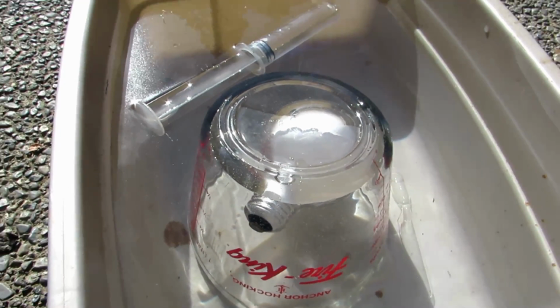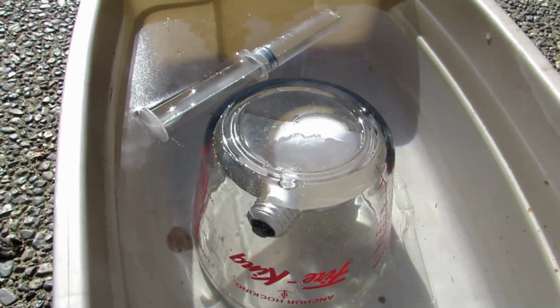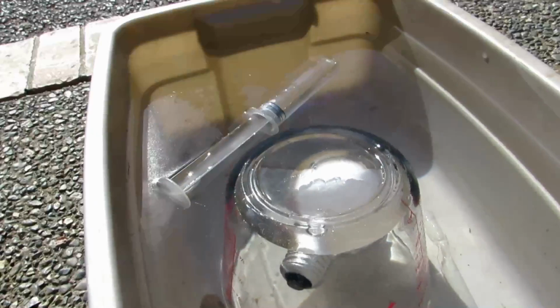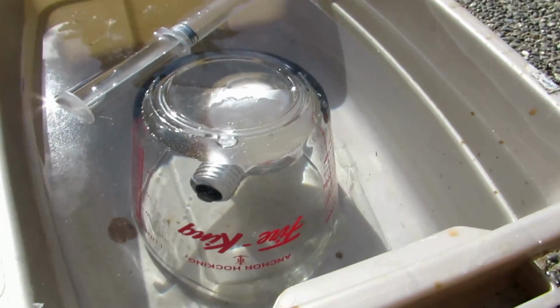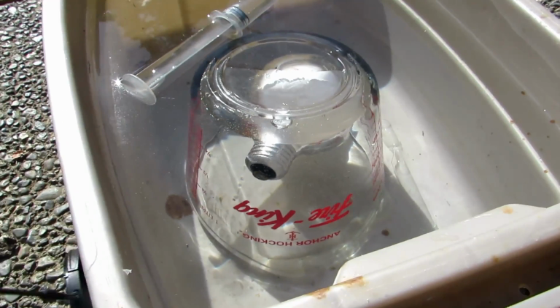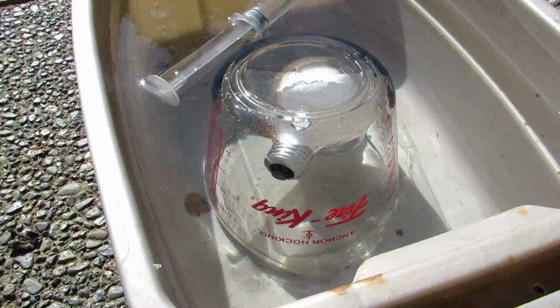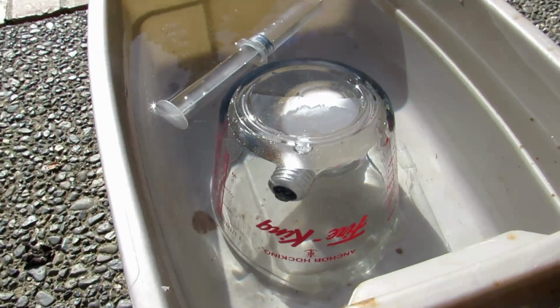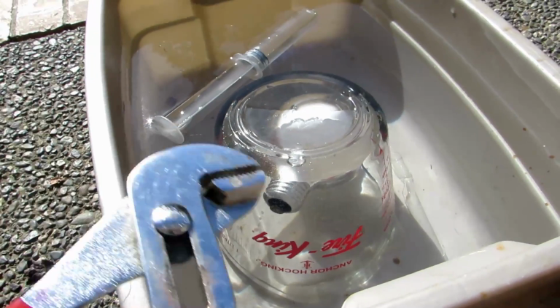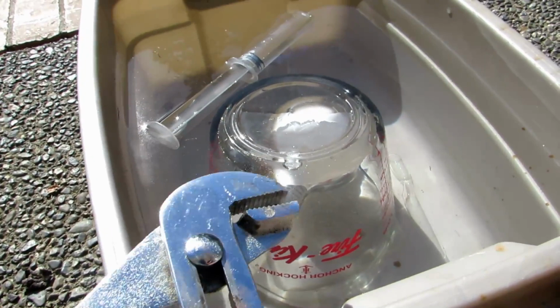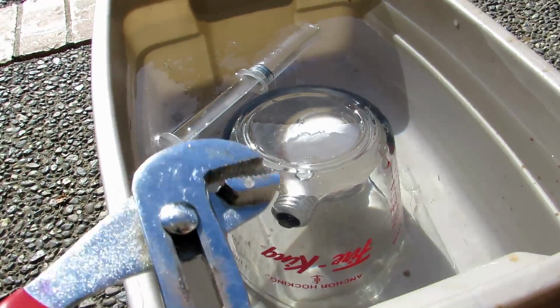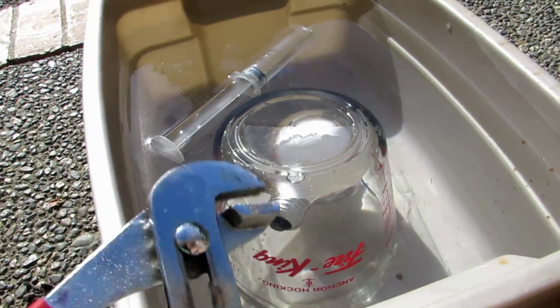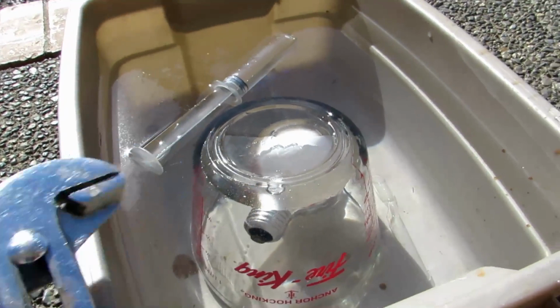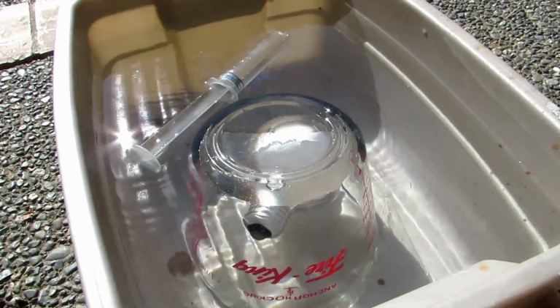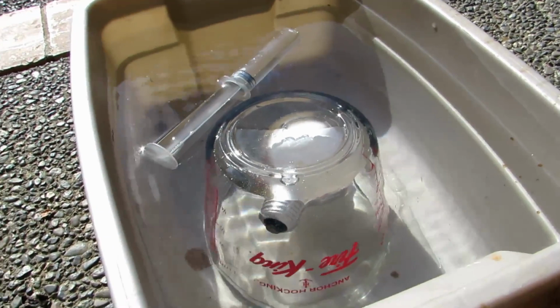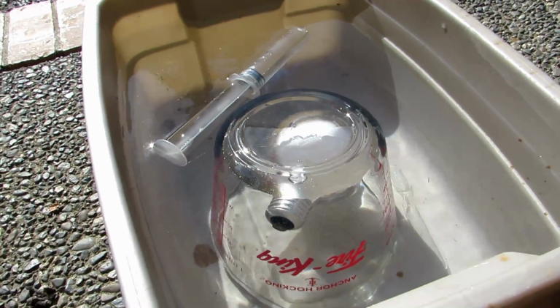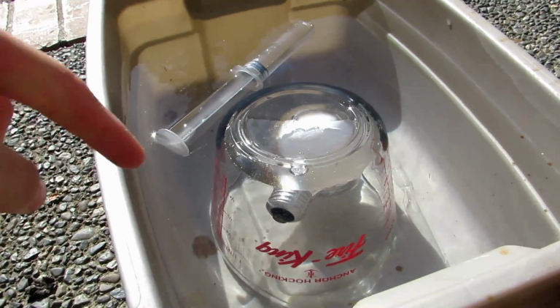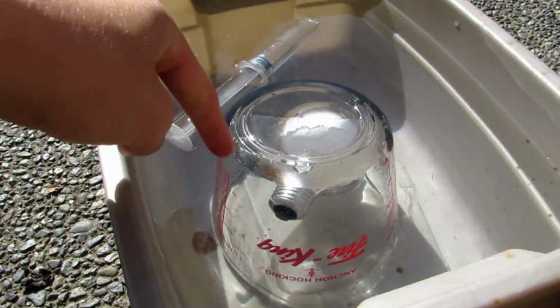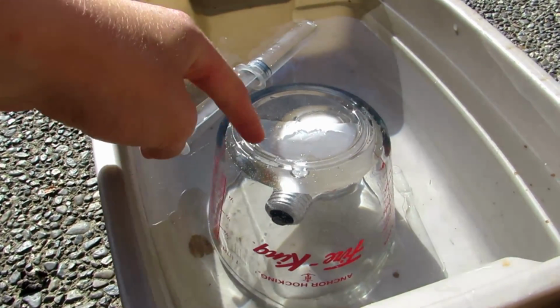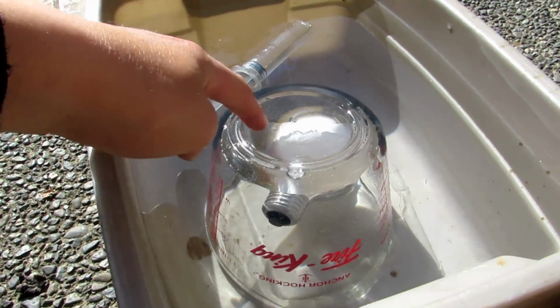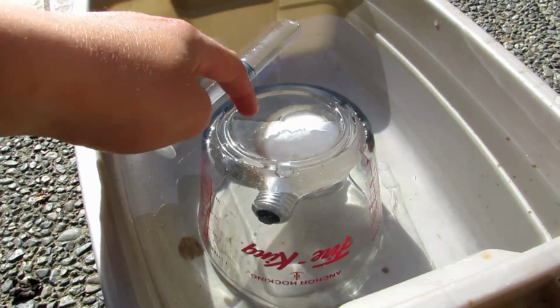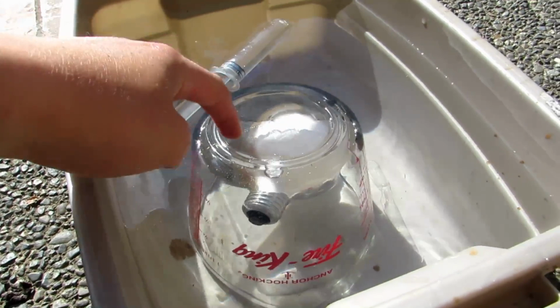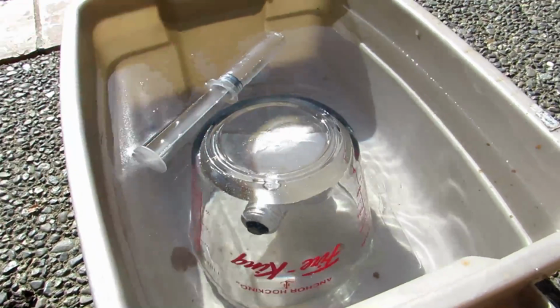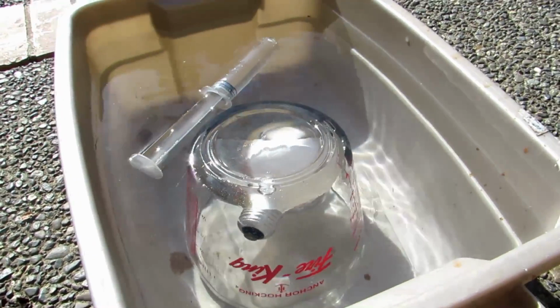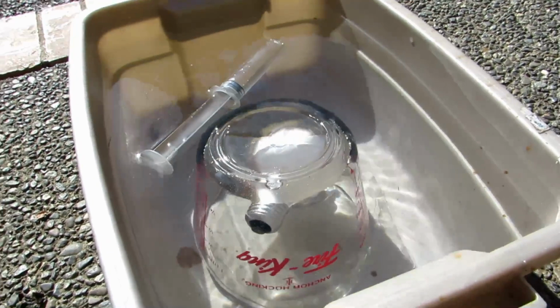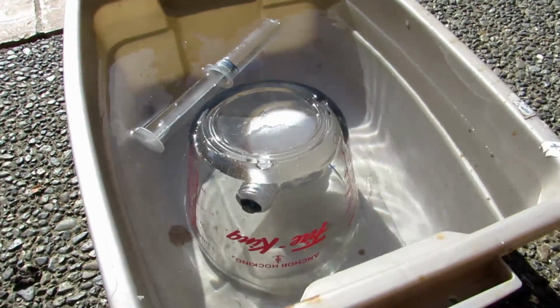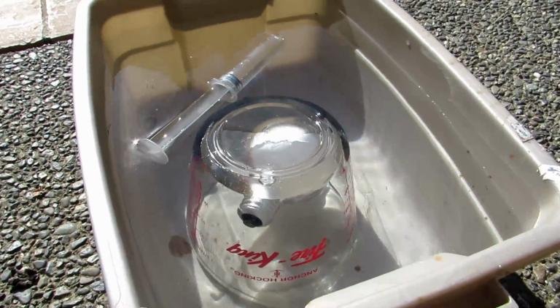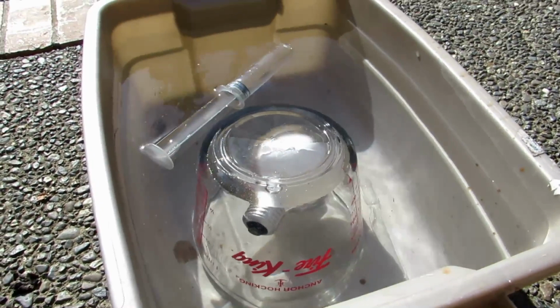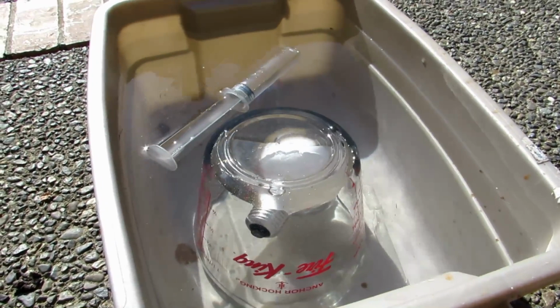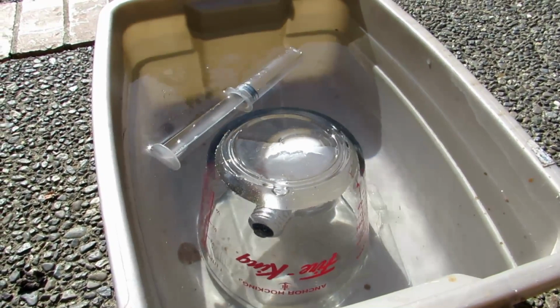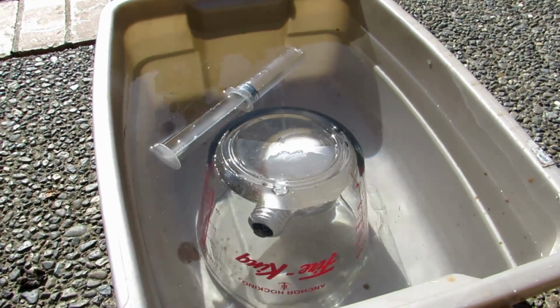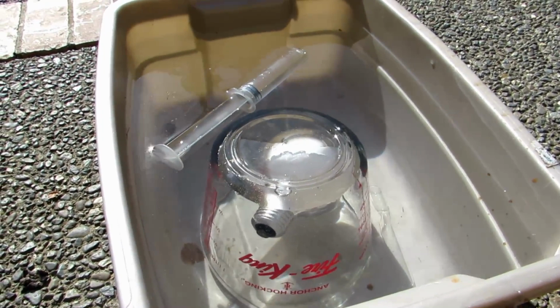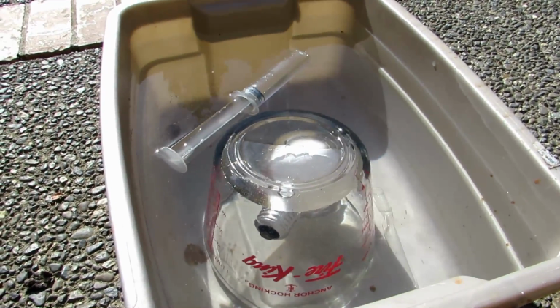The first thing to do is going to be to take a pair of channel locks or something and break that light bulb underneath this glass container, making sure that no air bubbles get in during the time. I'll be back in a moment.